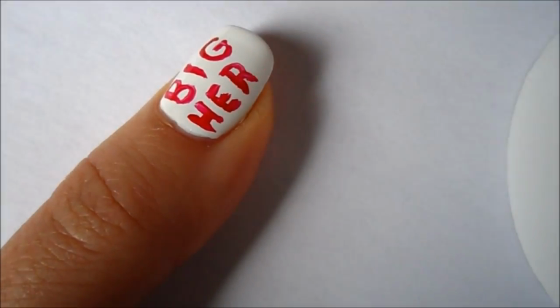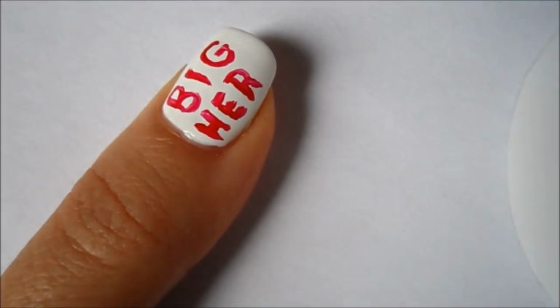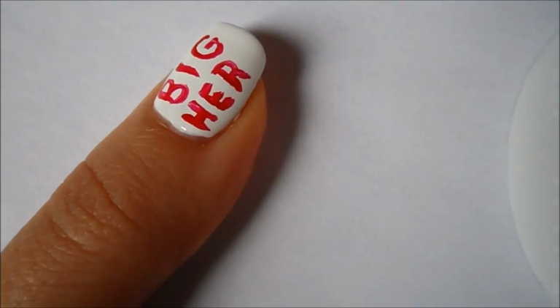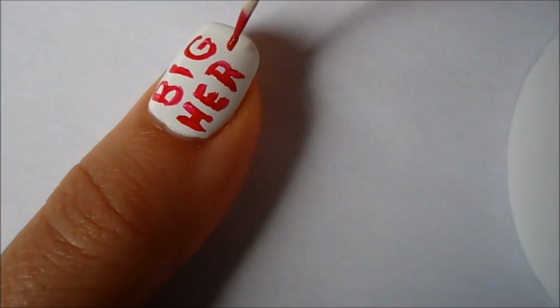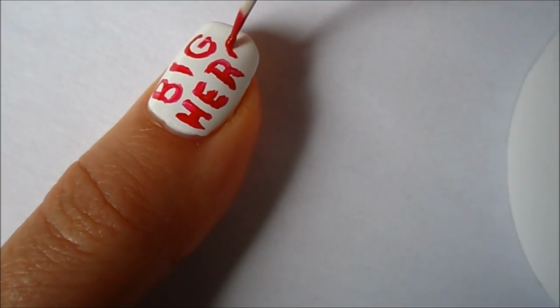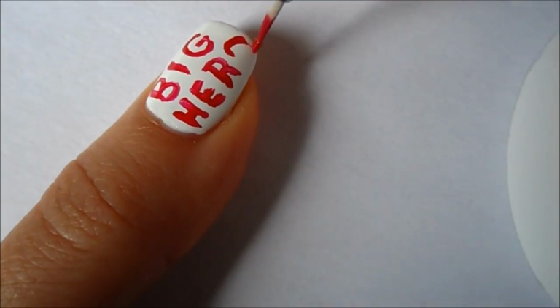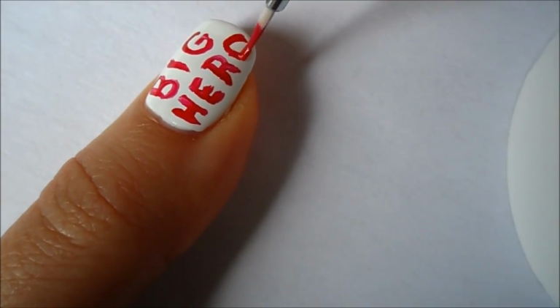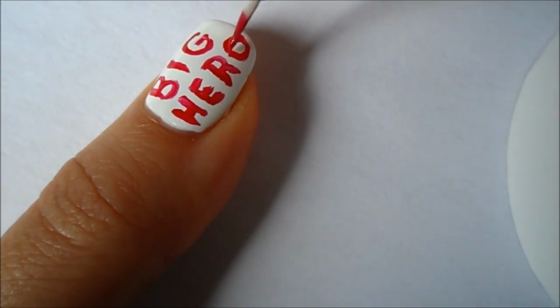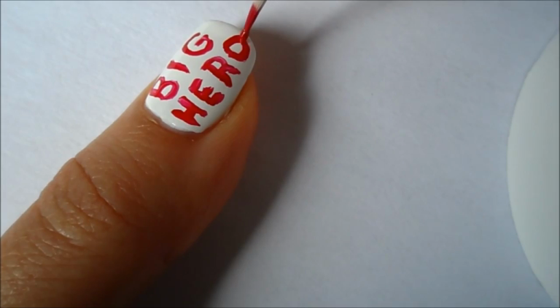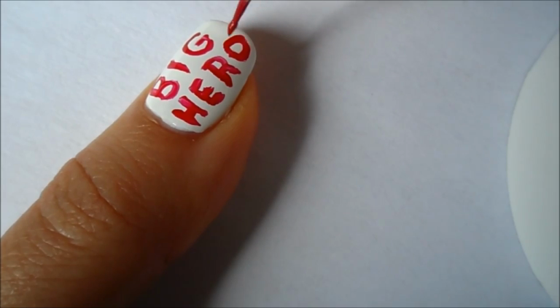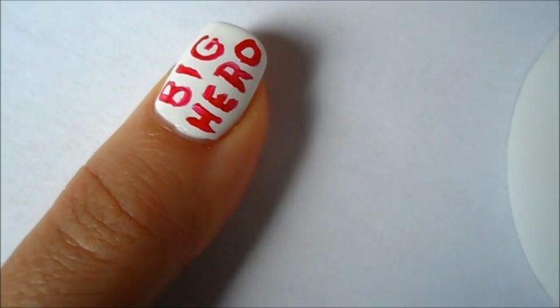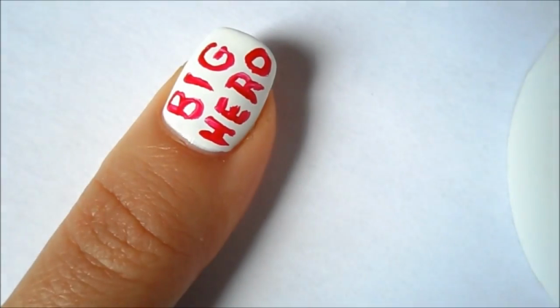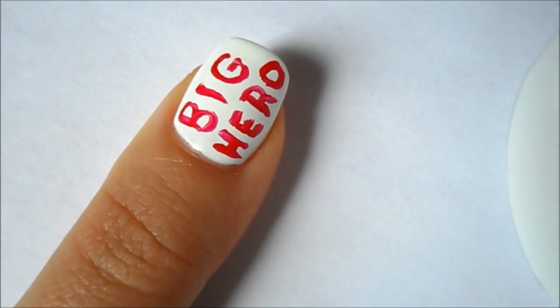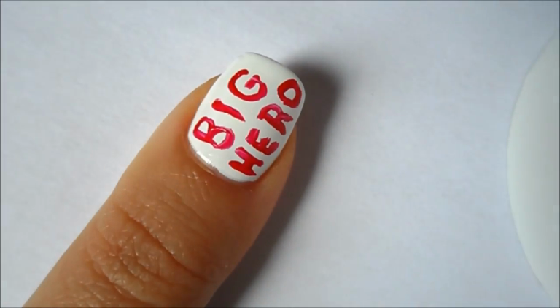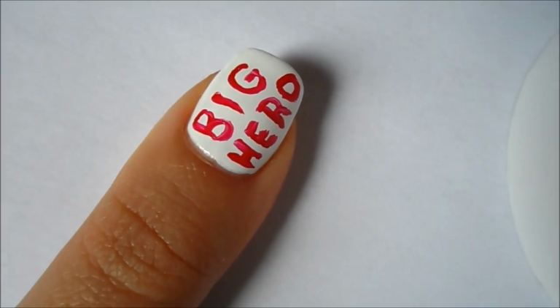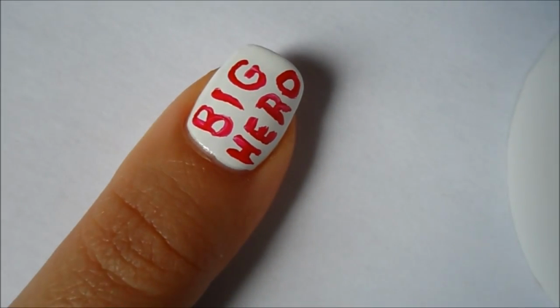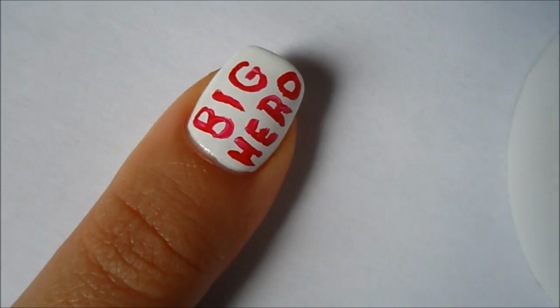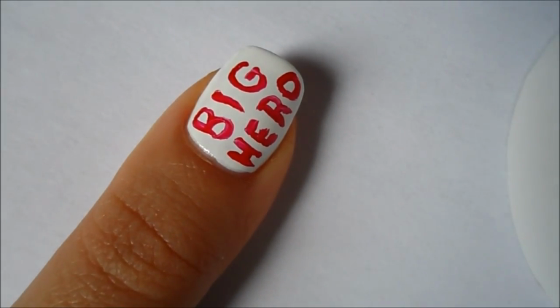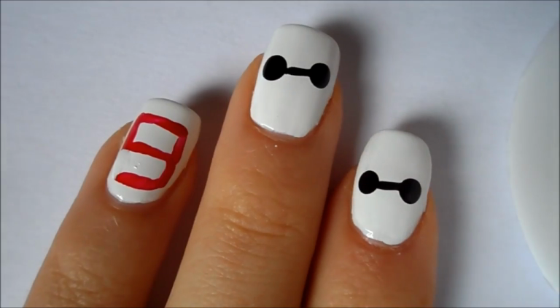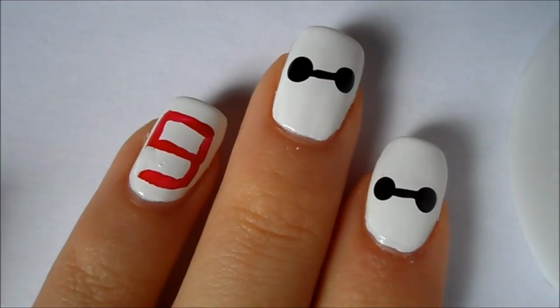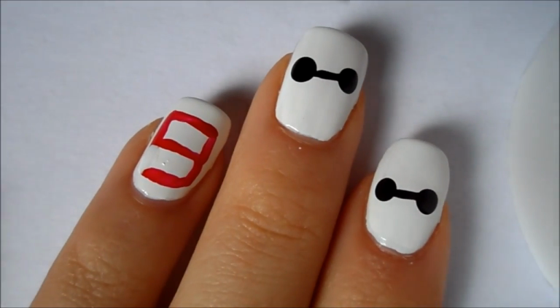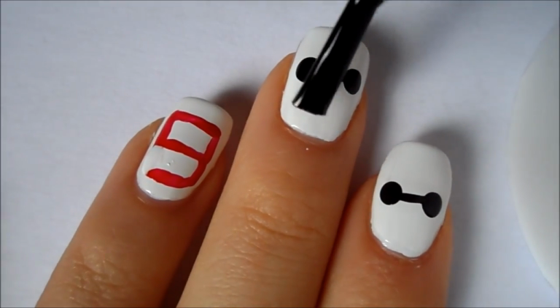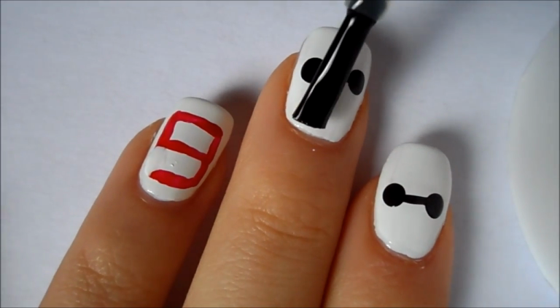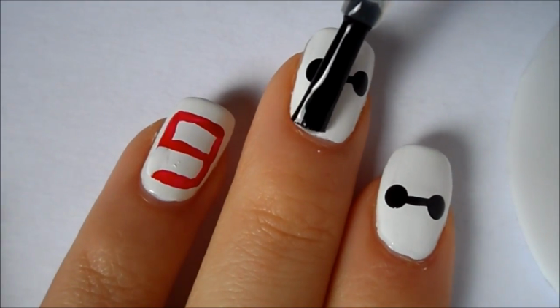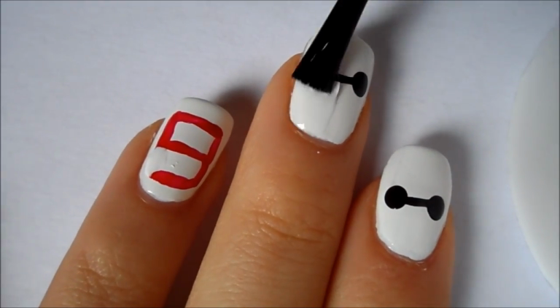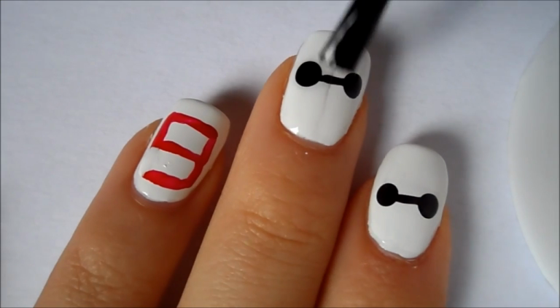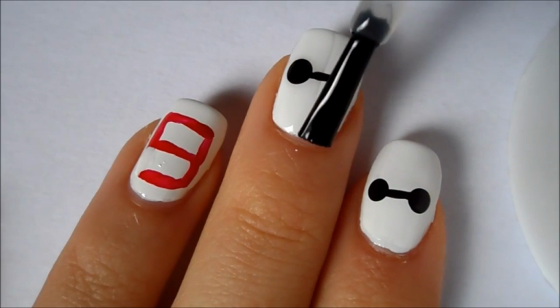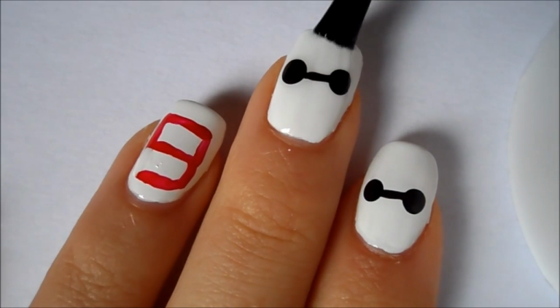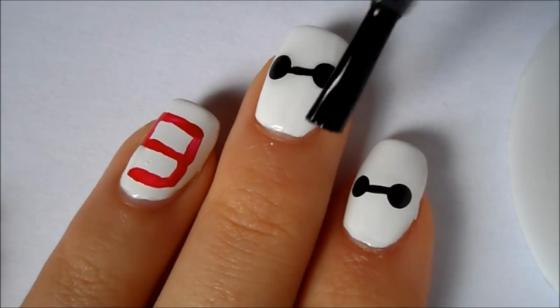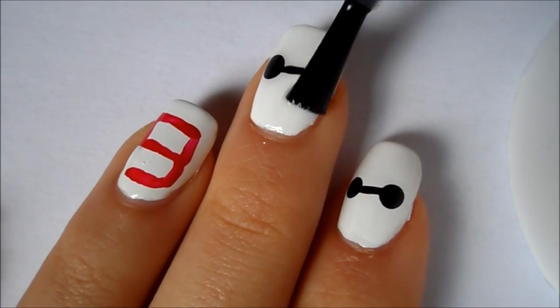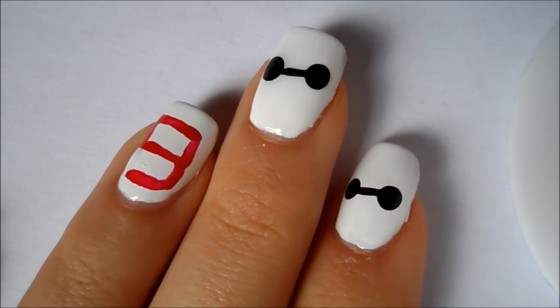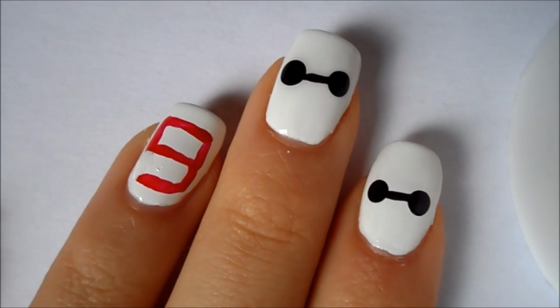Also, if you don't want it to say Big Hero, you could draw another version of the eyes and the line going through it. Allow your nails to completely dry and then apply a clear top coat to seal it all in.